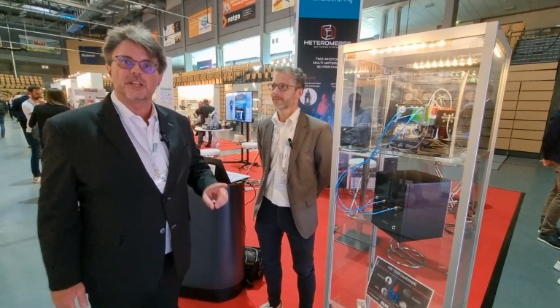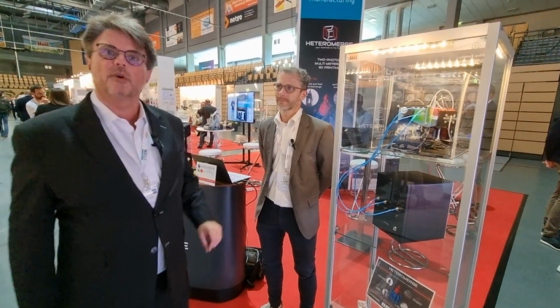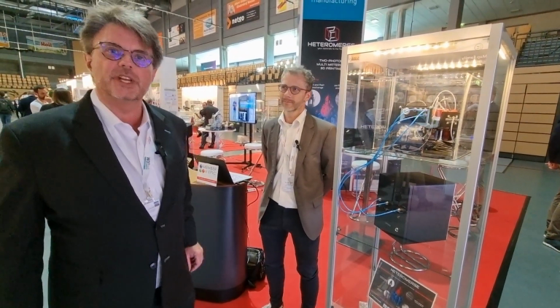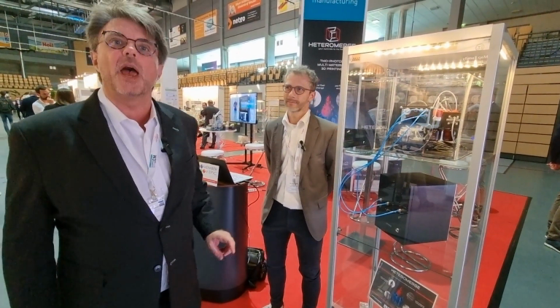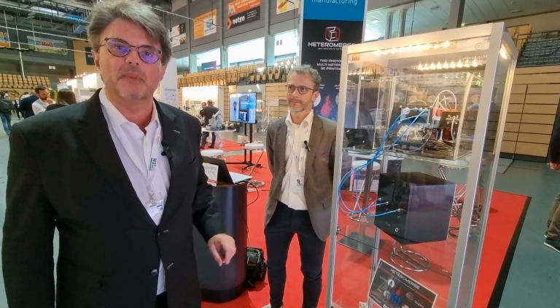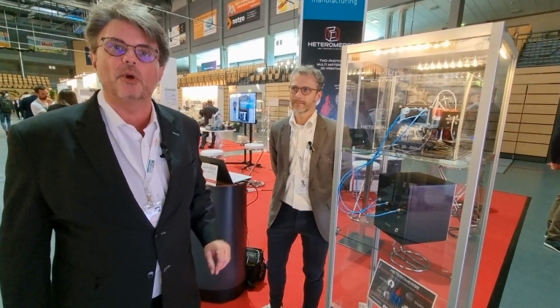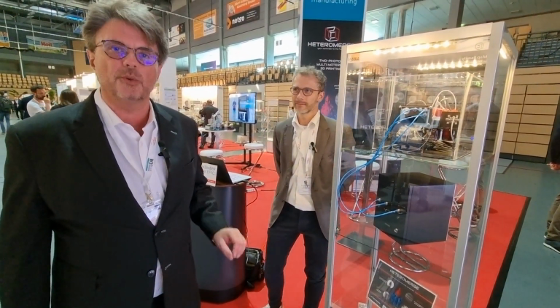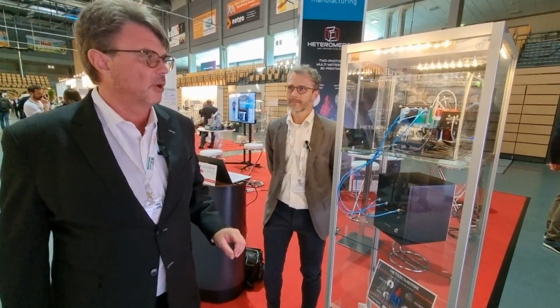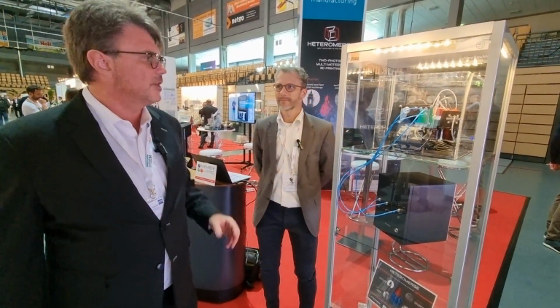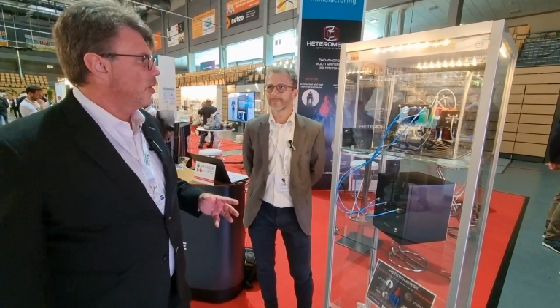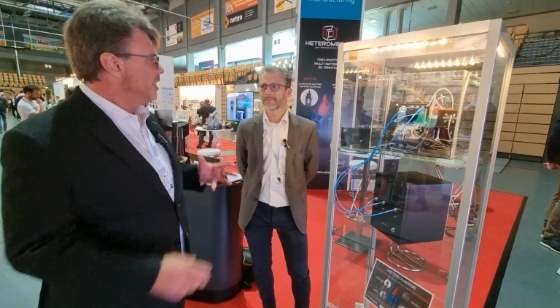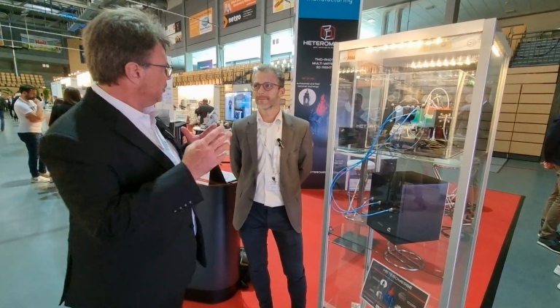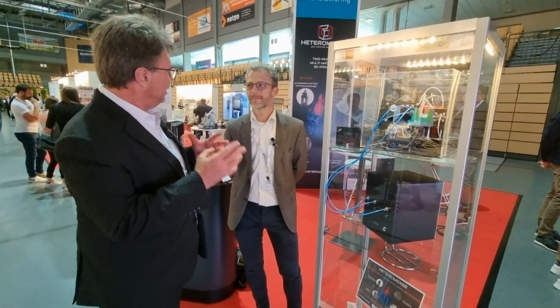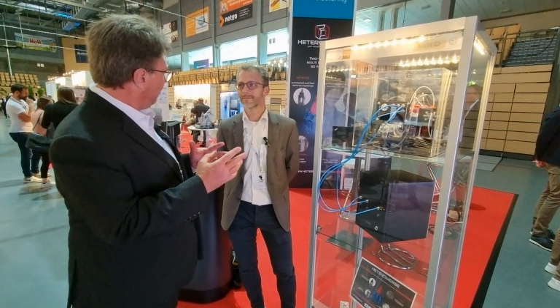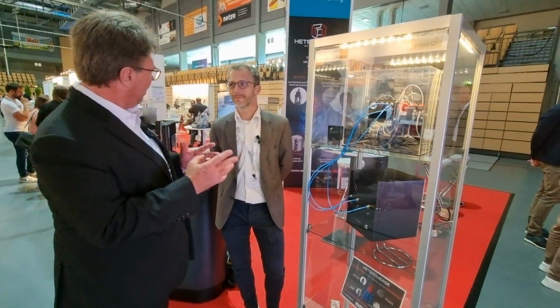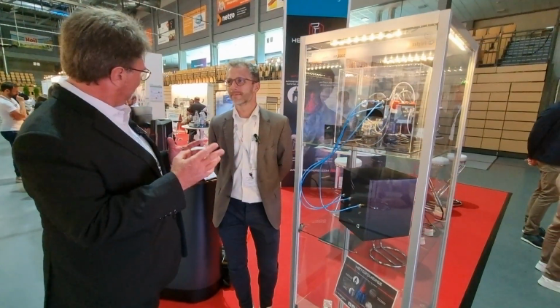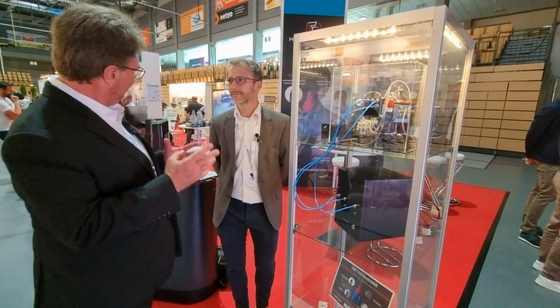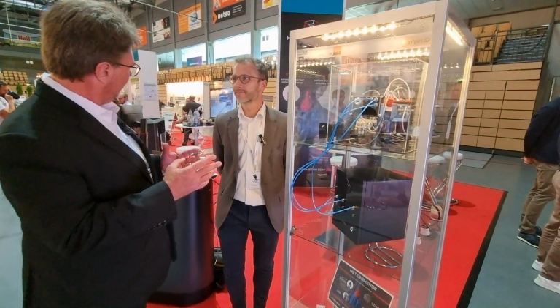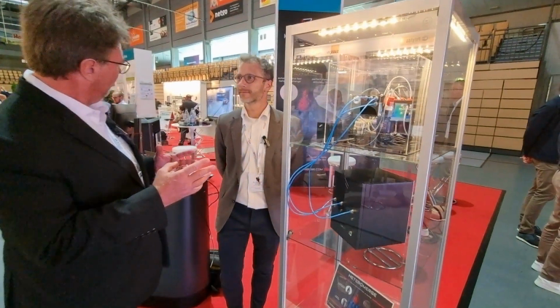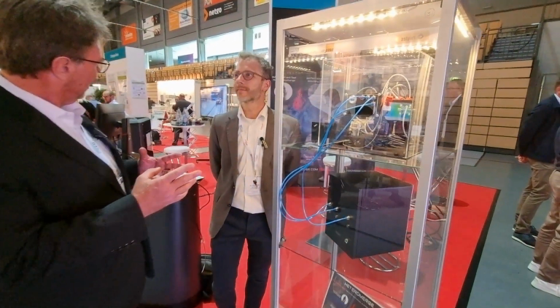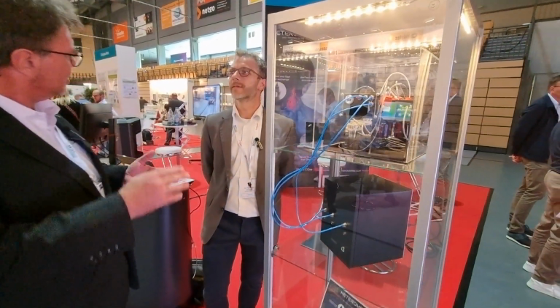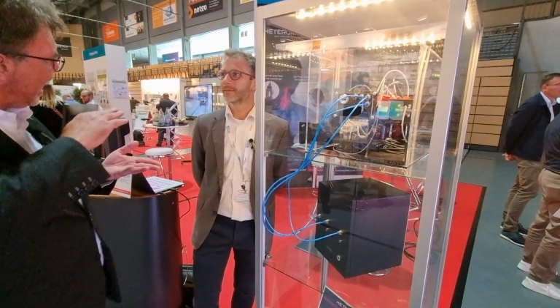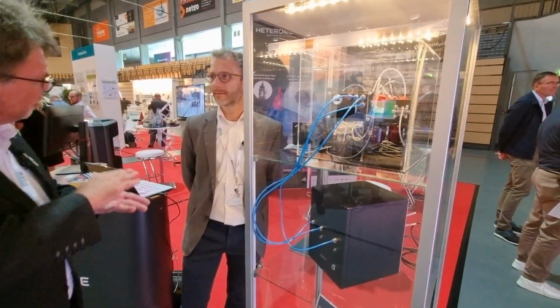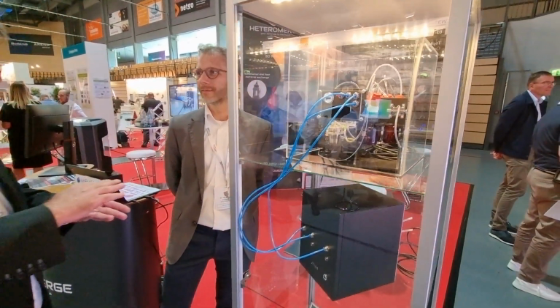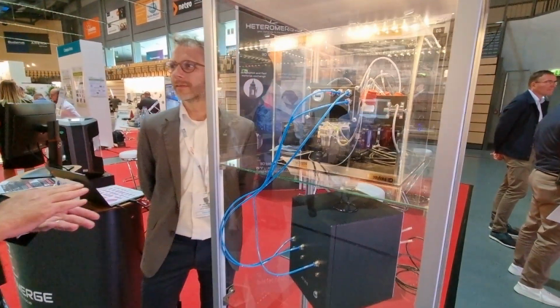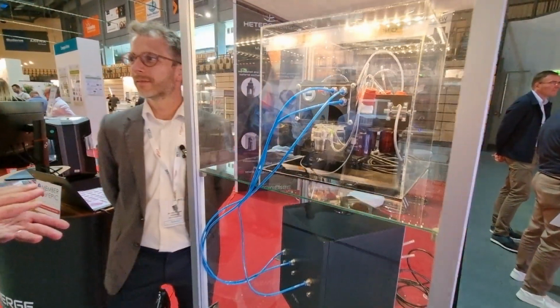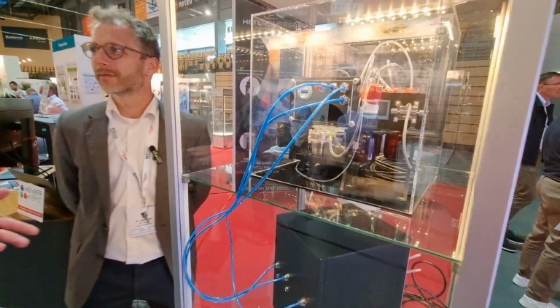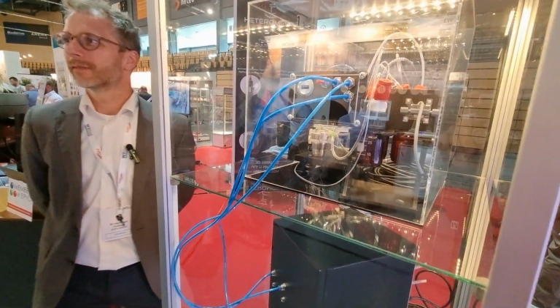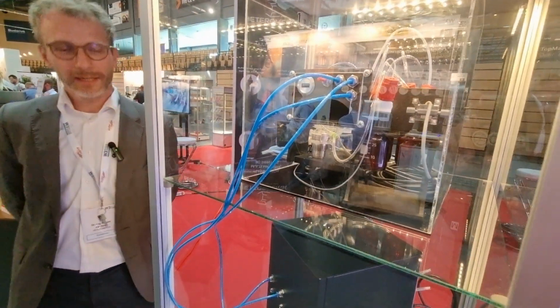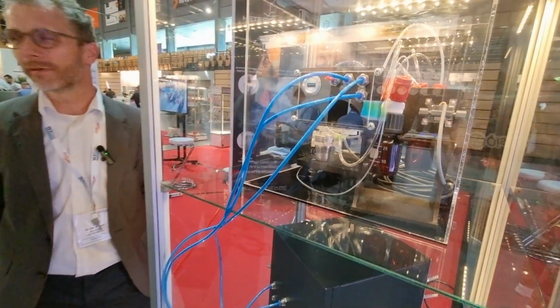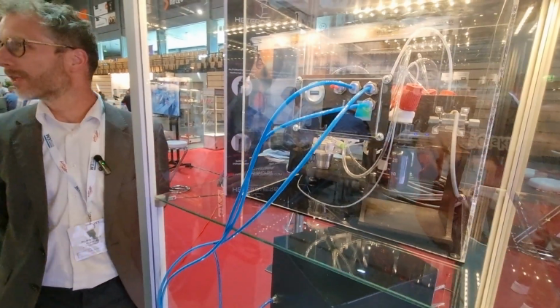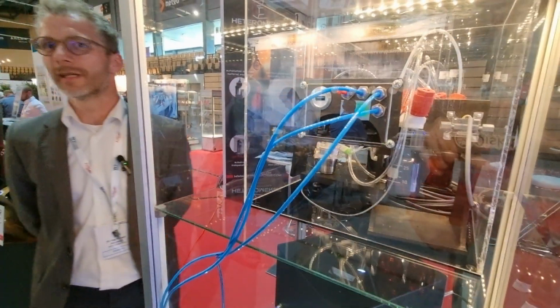Today we're visiting Epic Member HeteroMerge. Now this is 3D printing on a completely different level — this is nano printing on a very small scale. That is on a very small scale.